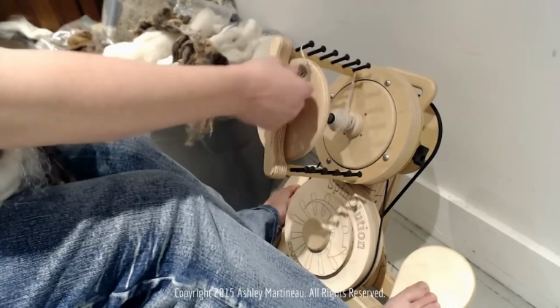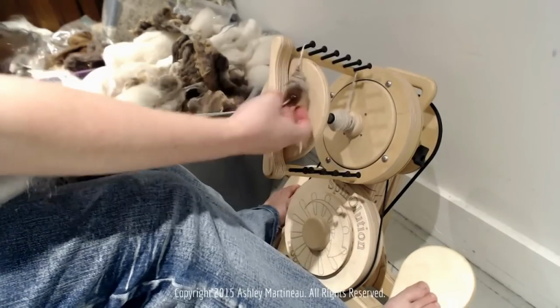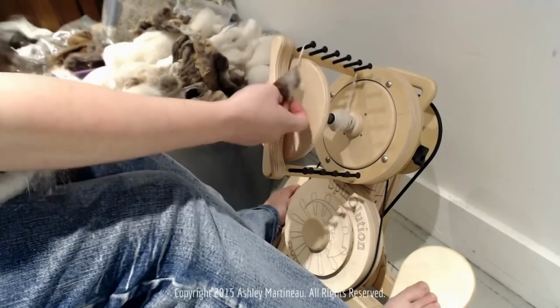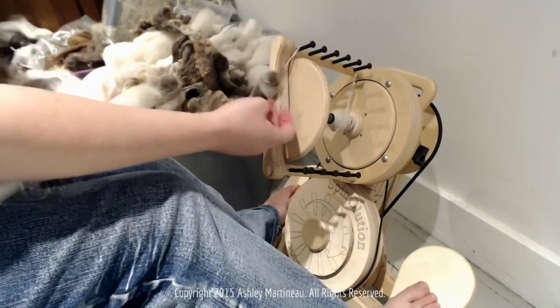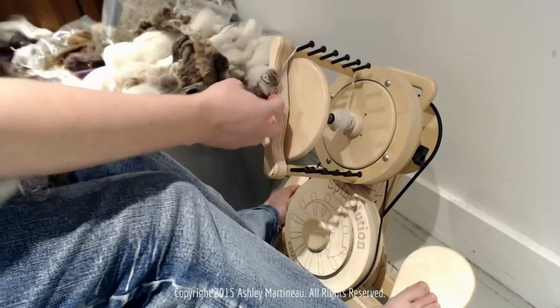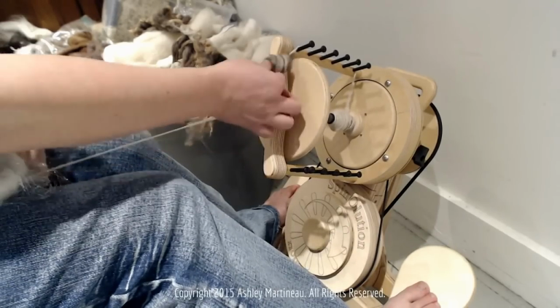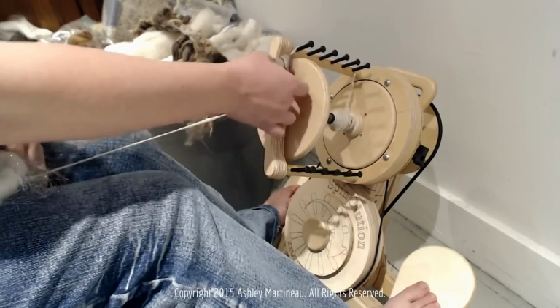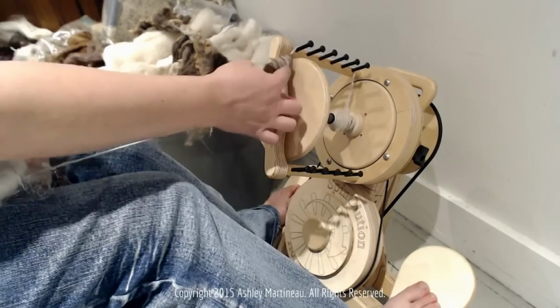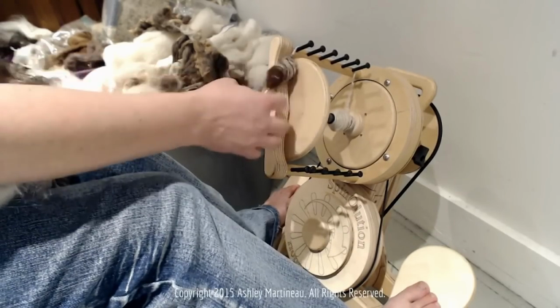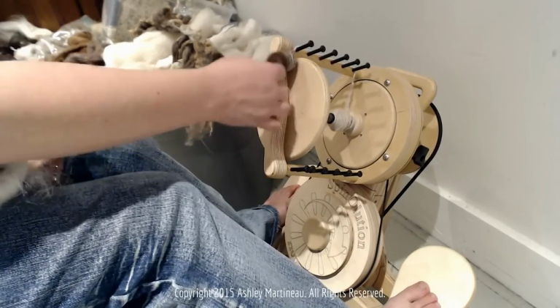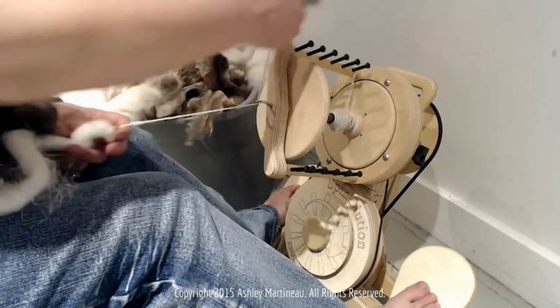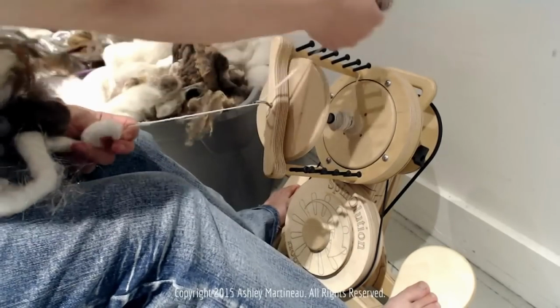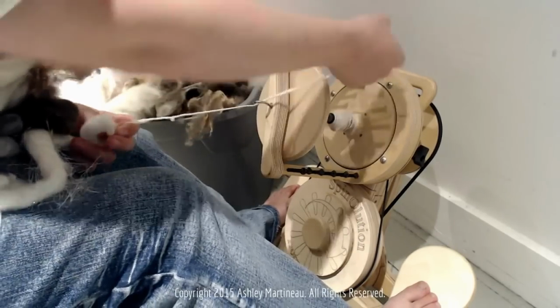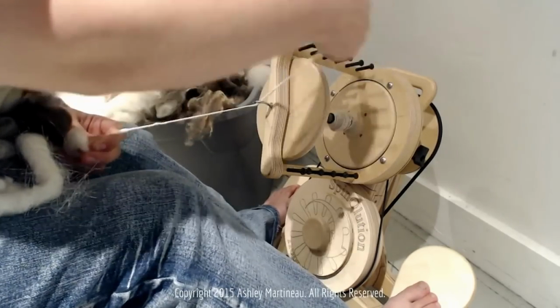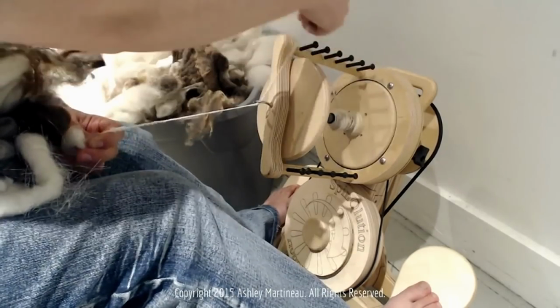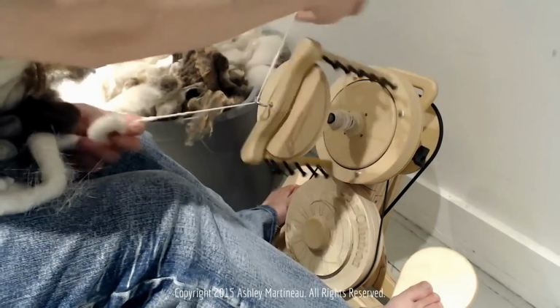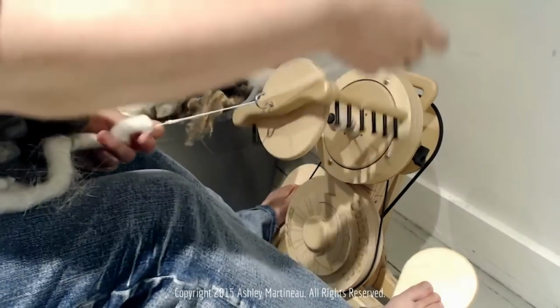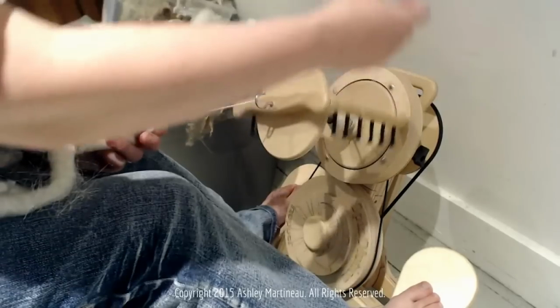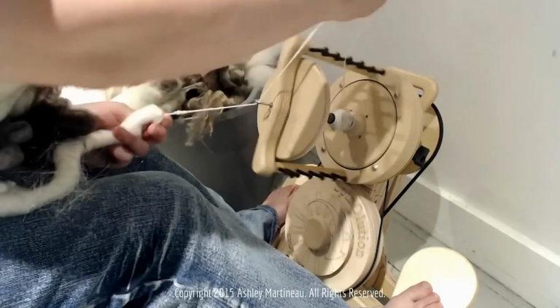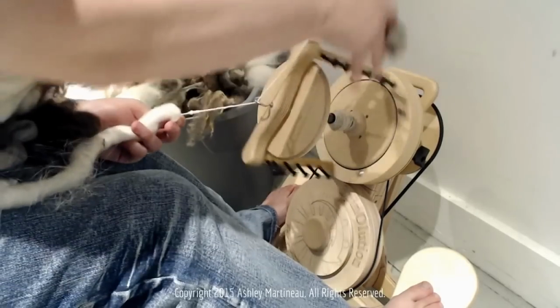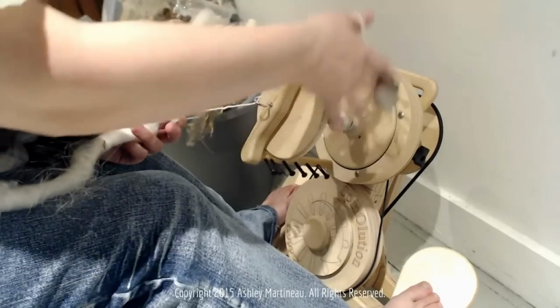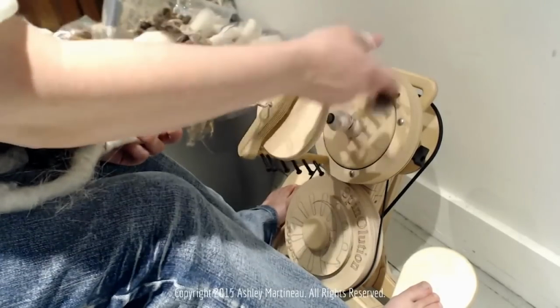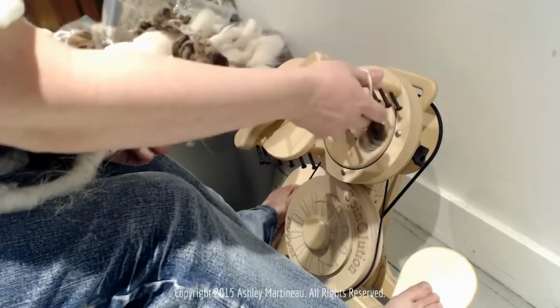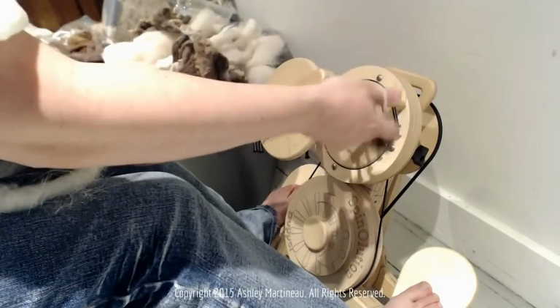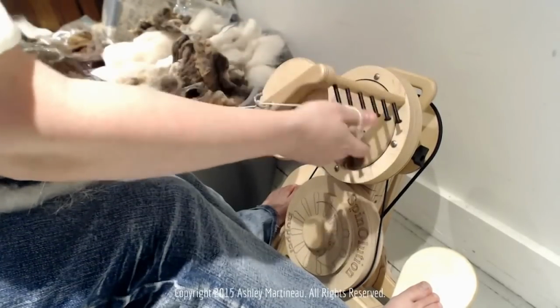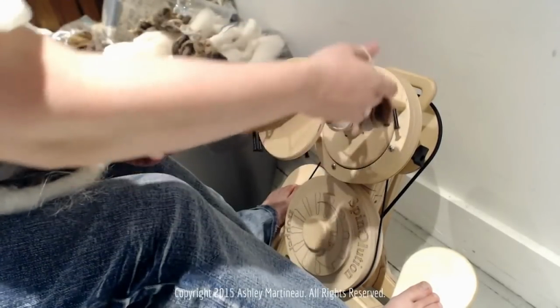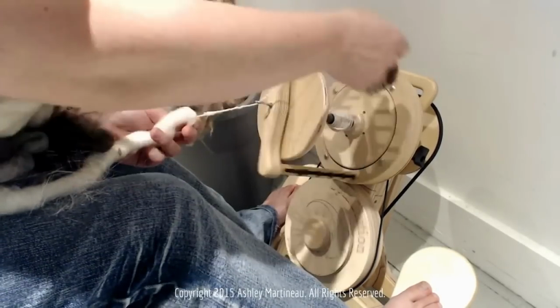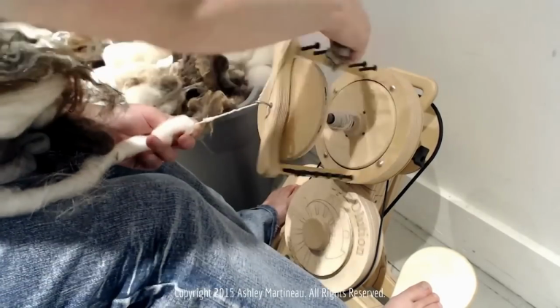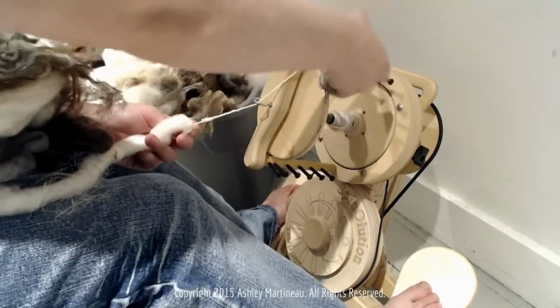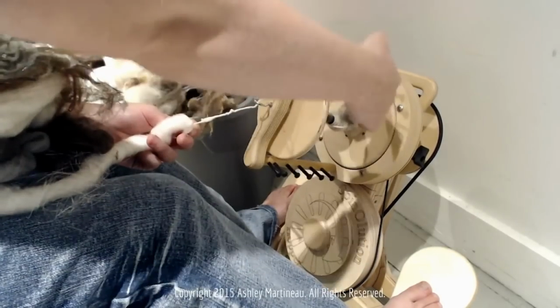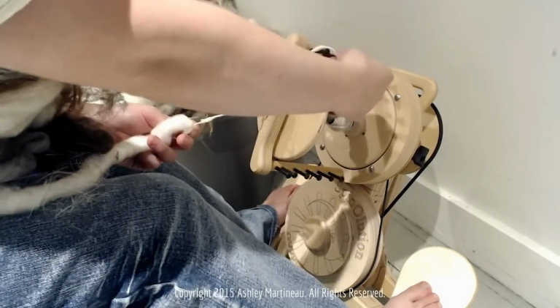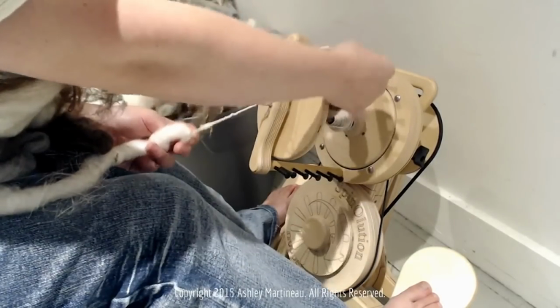Make sure that the puffs you create can fit easily through your orifice. Even though I have an open orifice, it's possible that these puffs can get snagged. So I'm just going to manually wind it on just to make sure that it gets on safely.